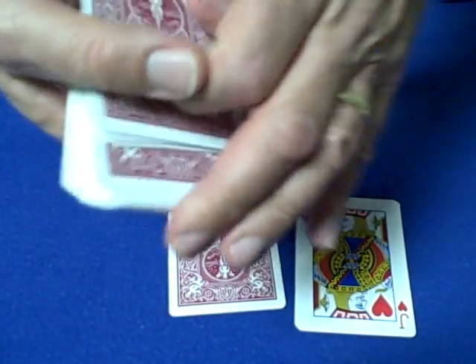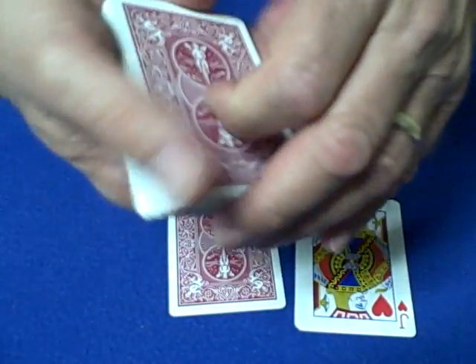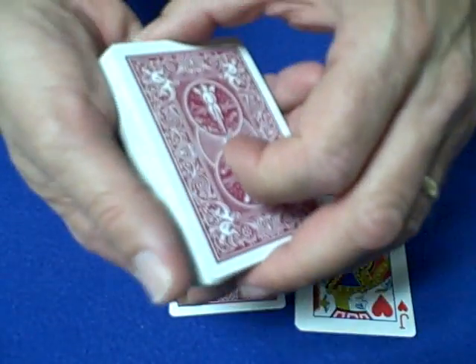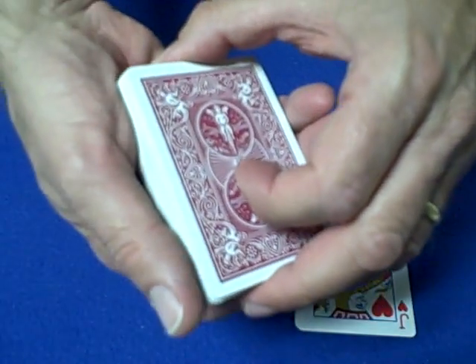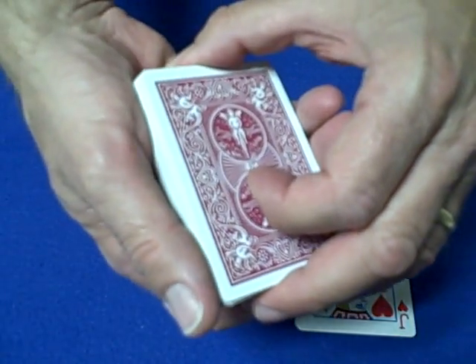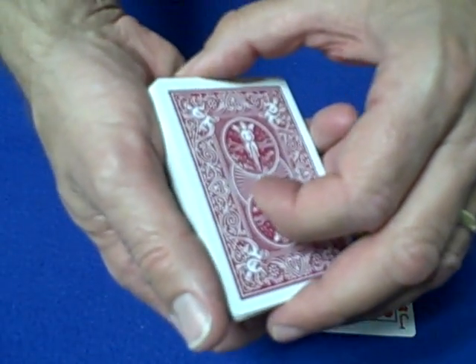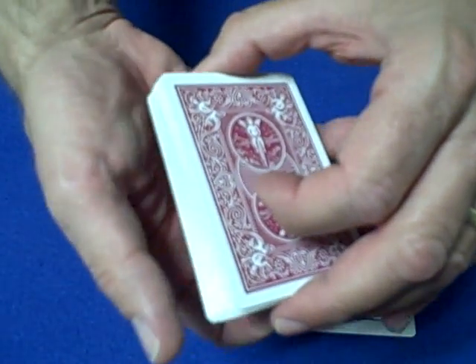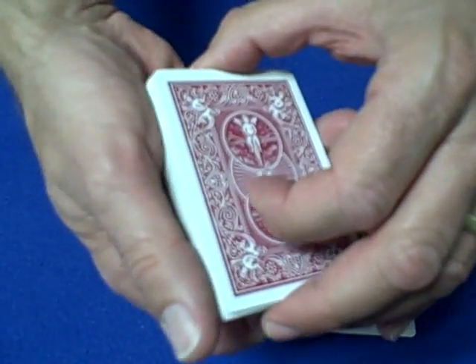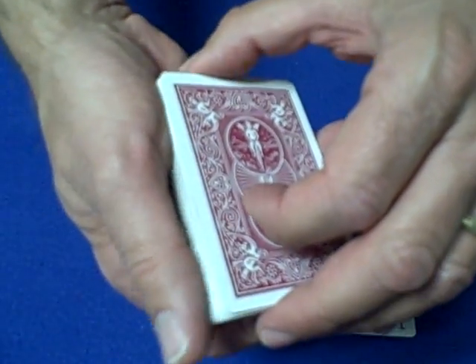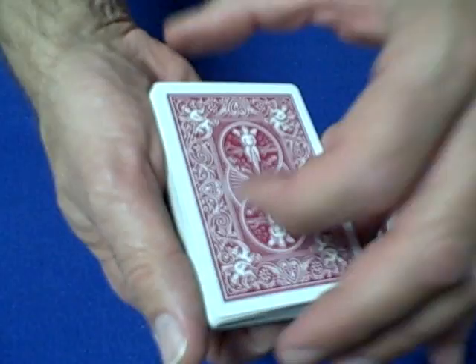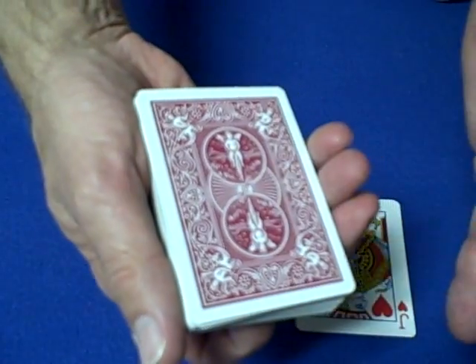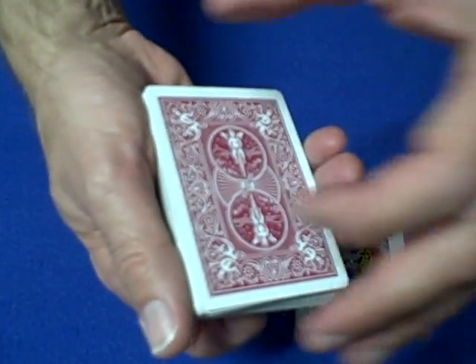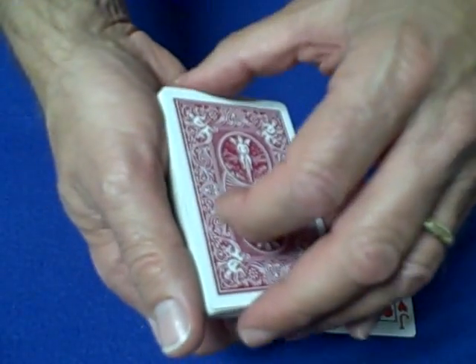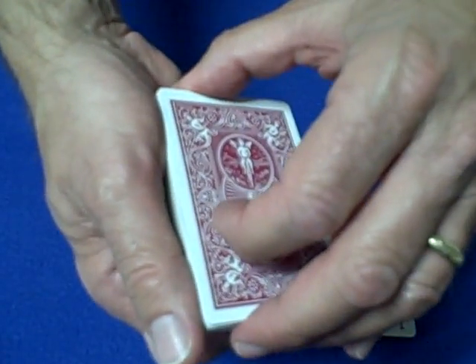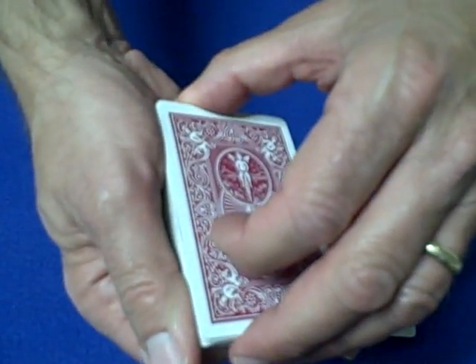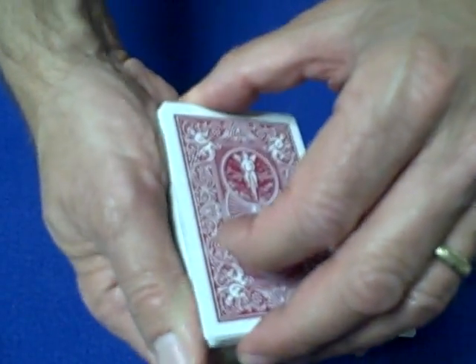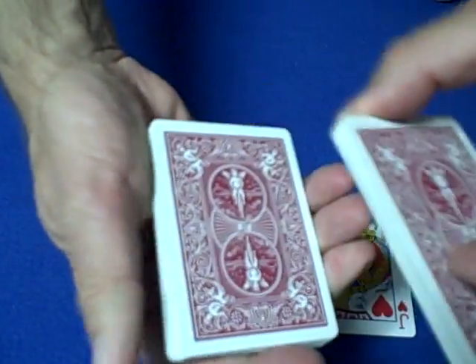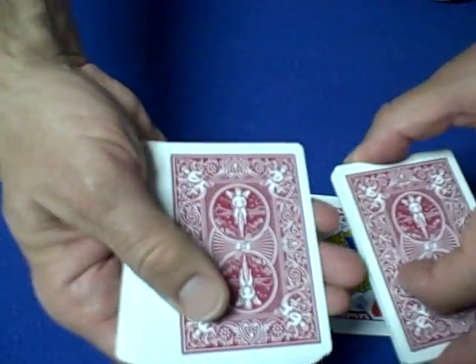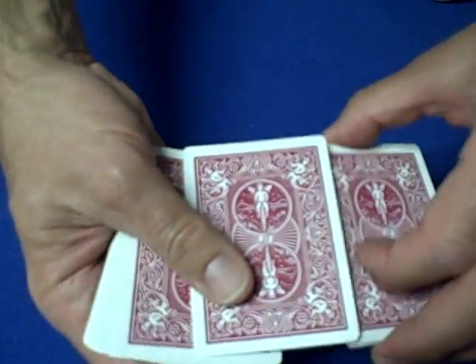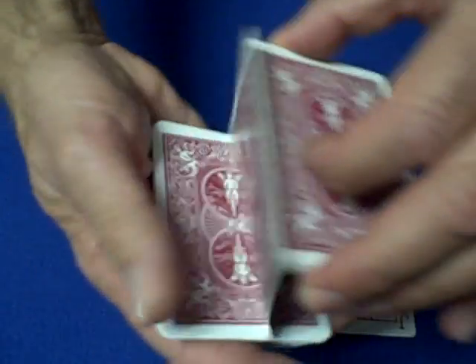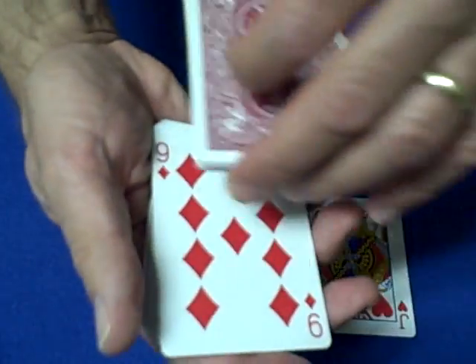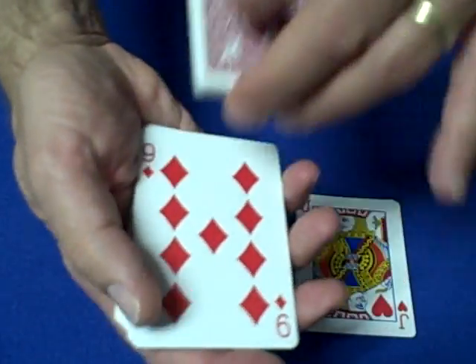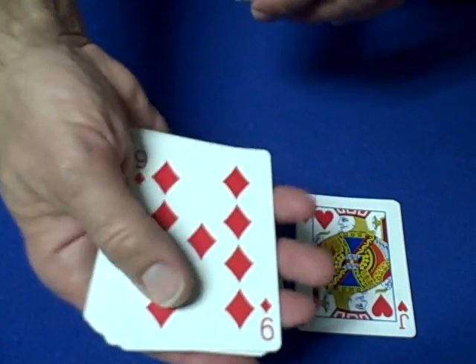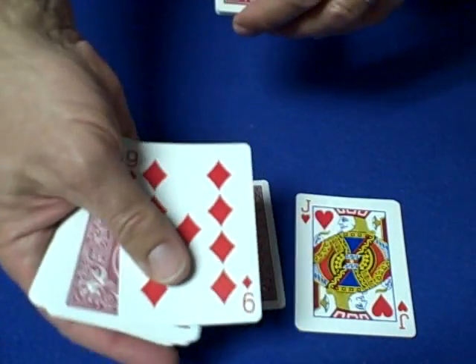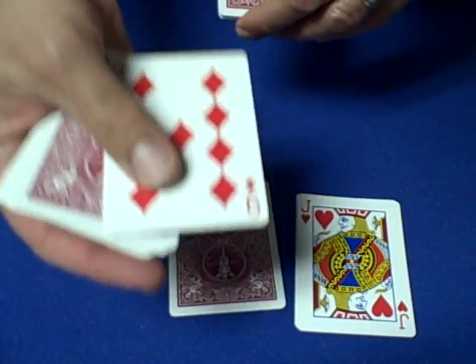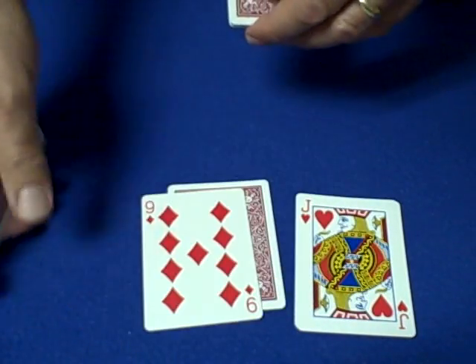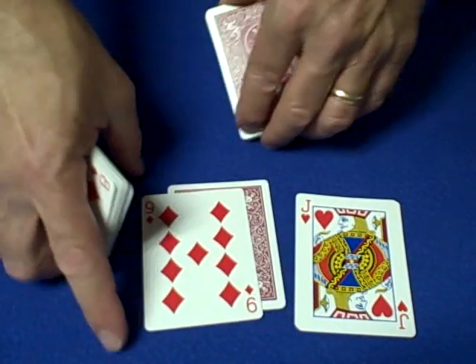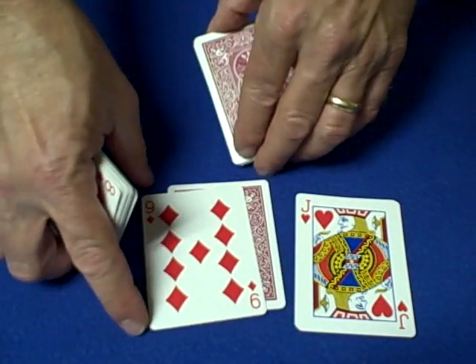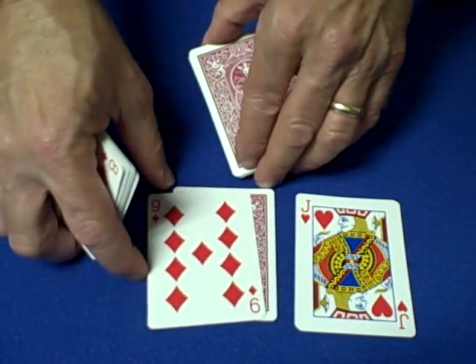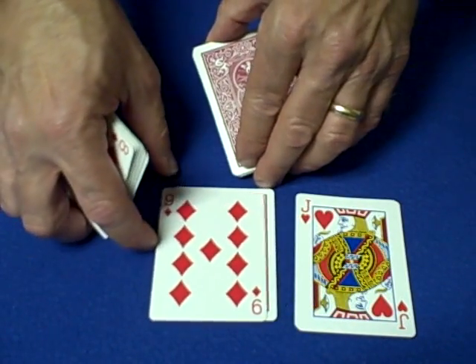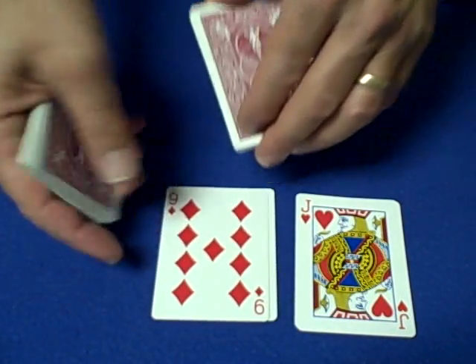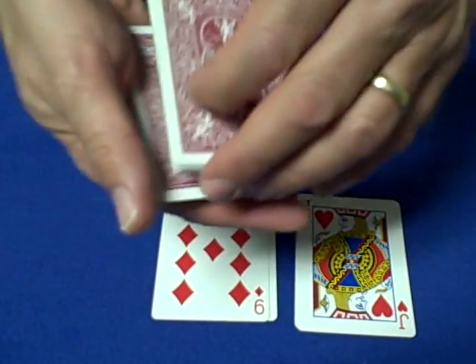Tell the spectator to select a card by cutting to a card. Any way they want to cut the cards, just flip over the next card, look at it, and drop it down on top of your prediction — and it's the nine of diamonds.